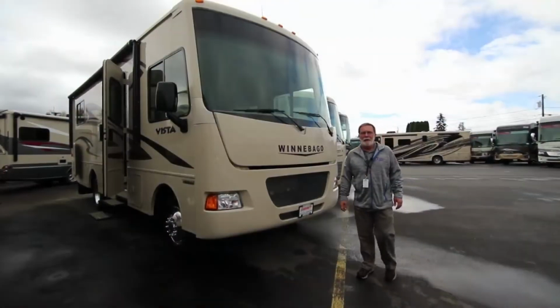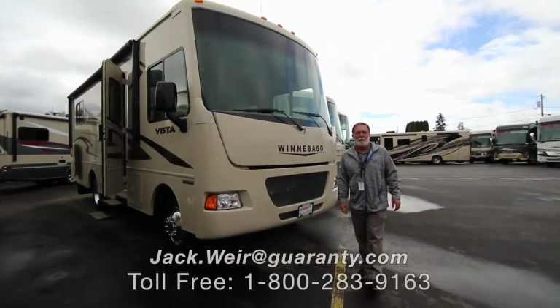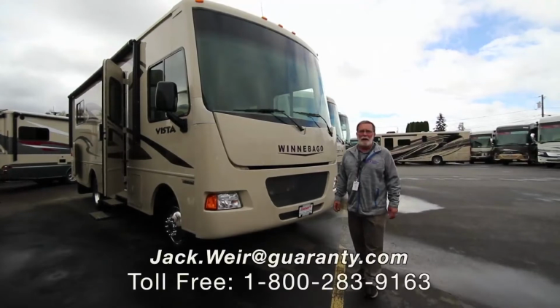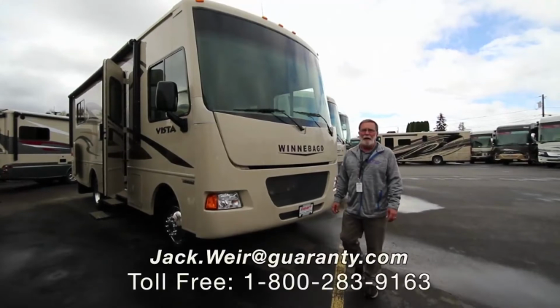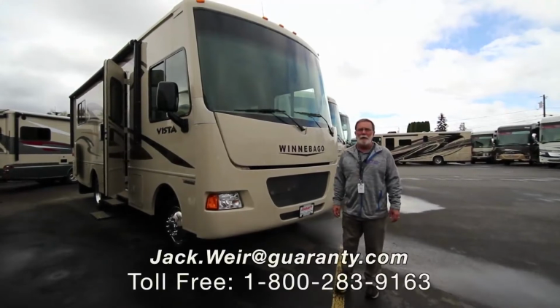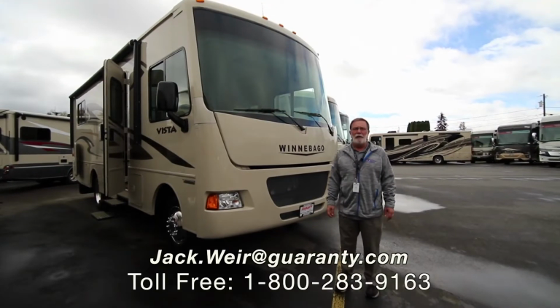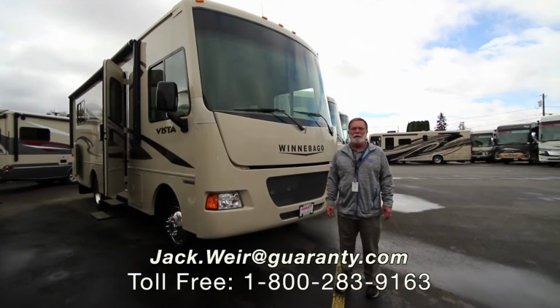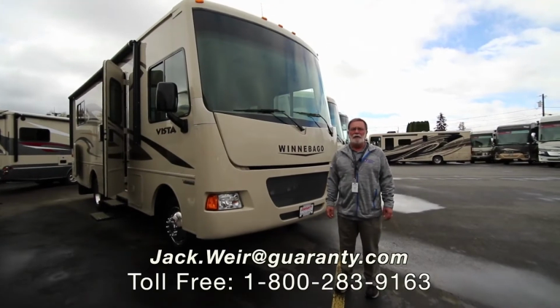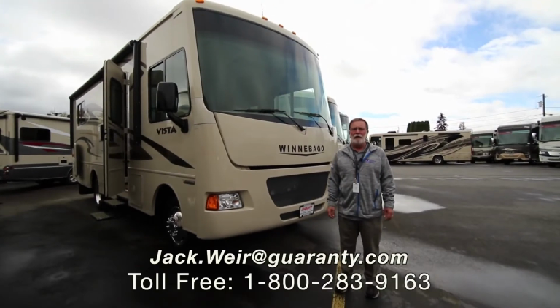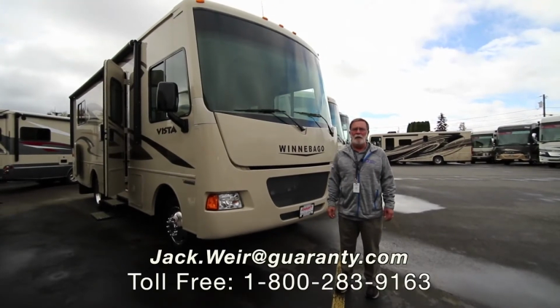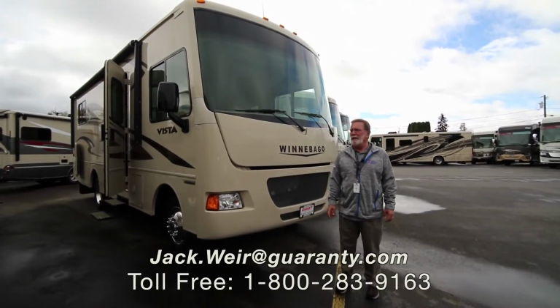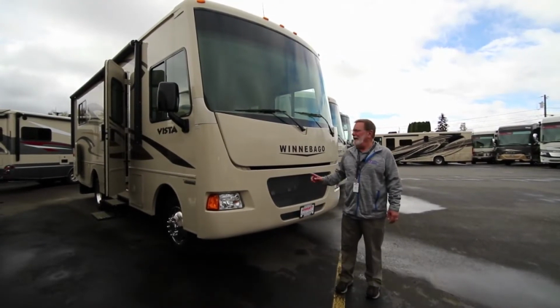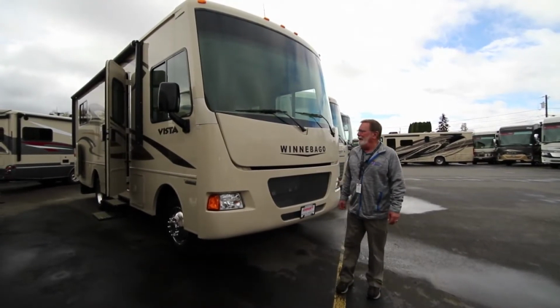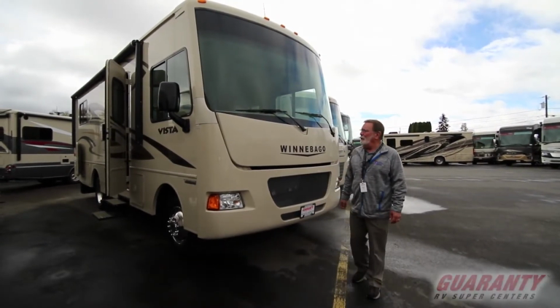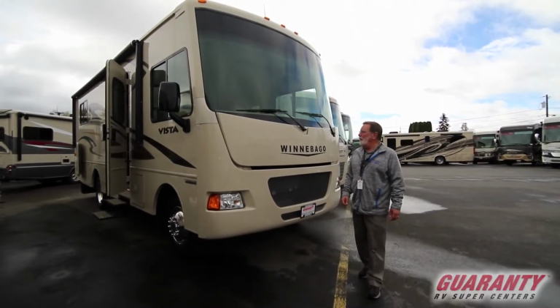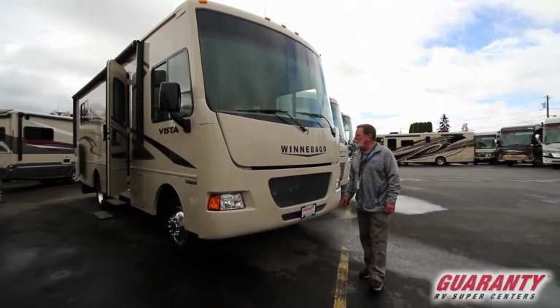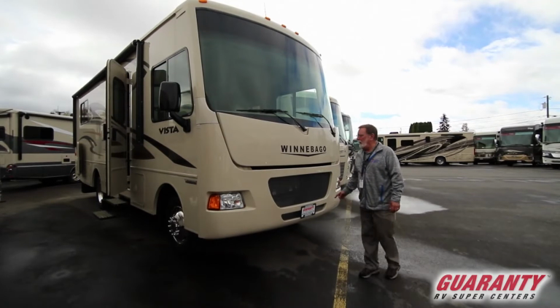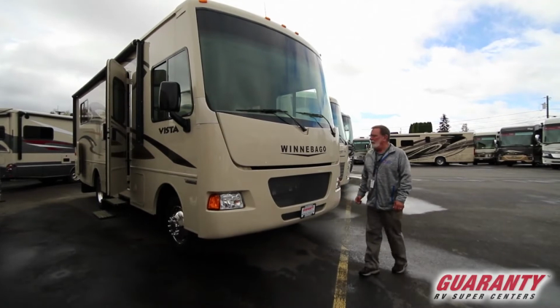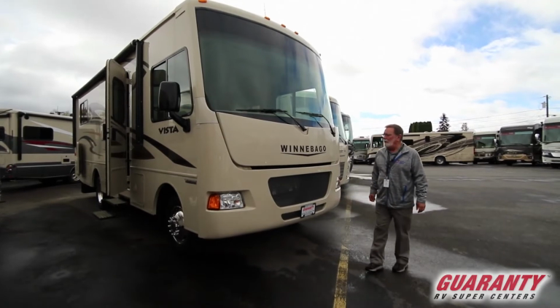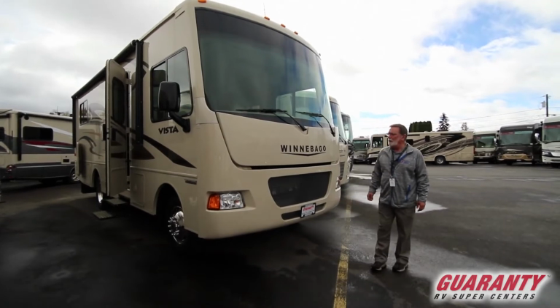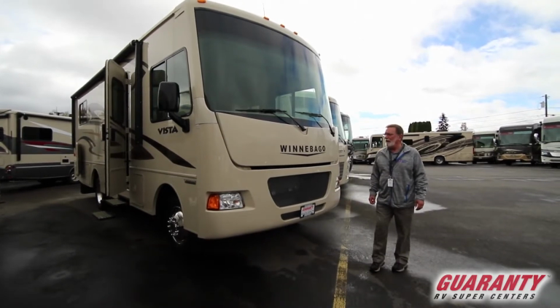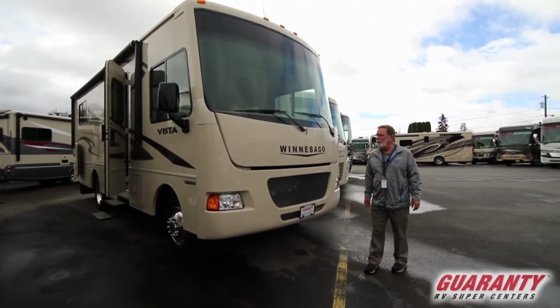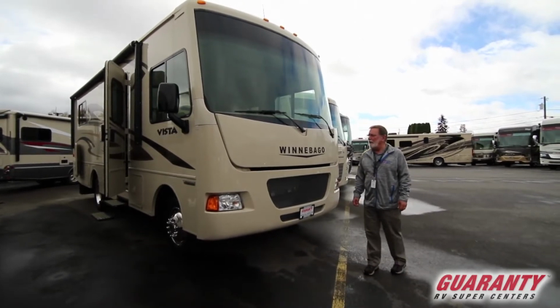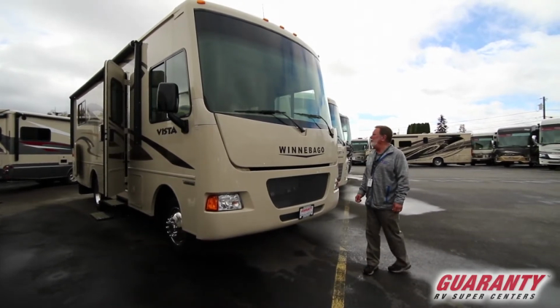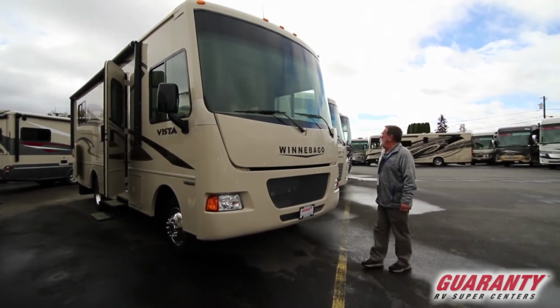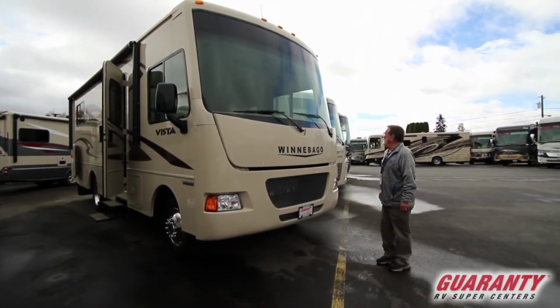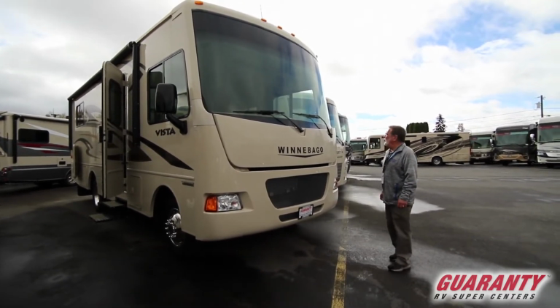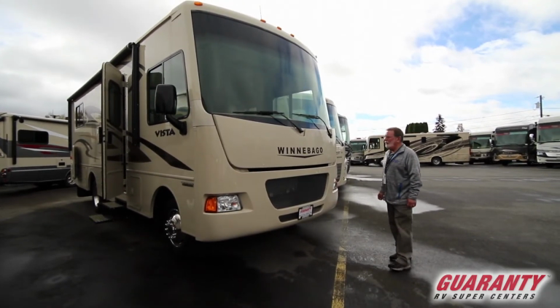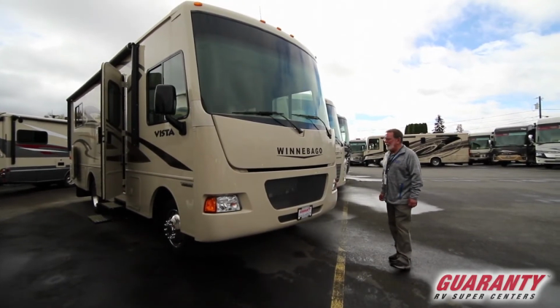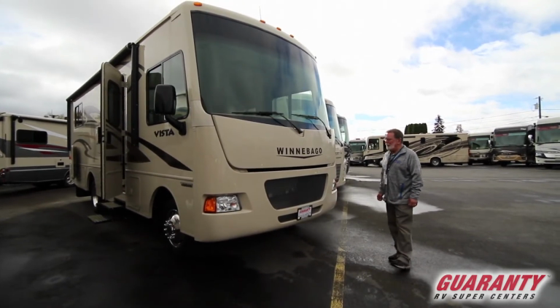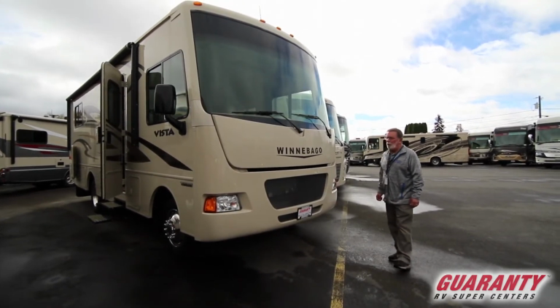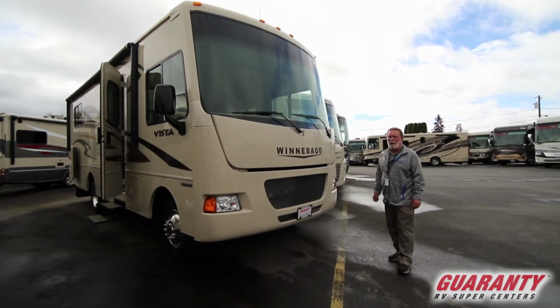Good afternoon. My name is Jack Ware. I'm with Guaranty RV in Junction City, Oregon. Today we're going to take a look at this 2015 Winnebago Vista. It is a 26 HE floor plan.